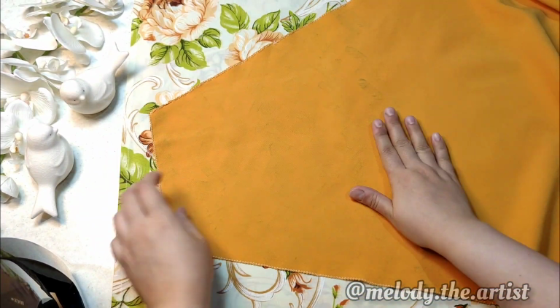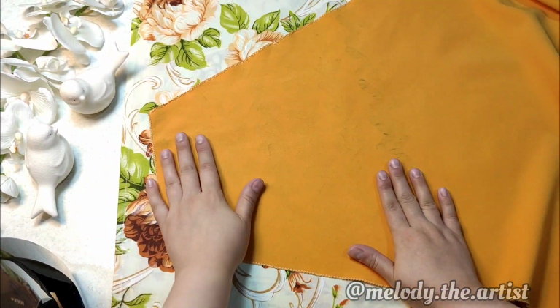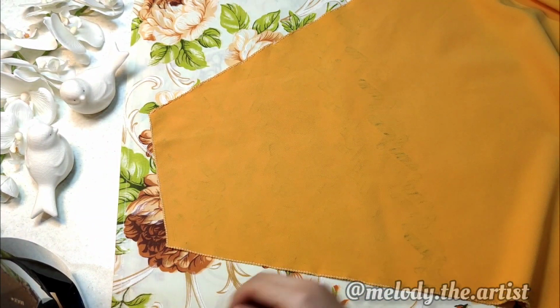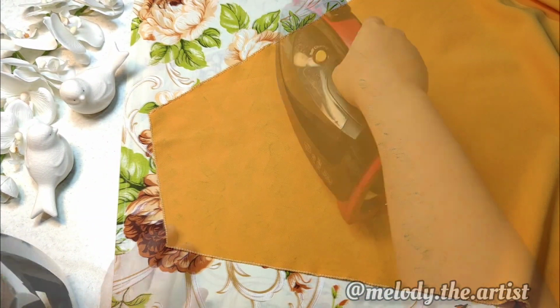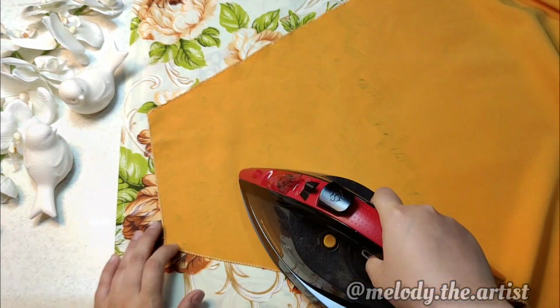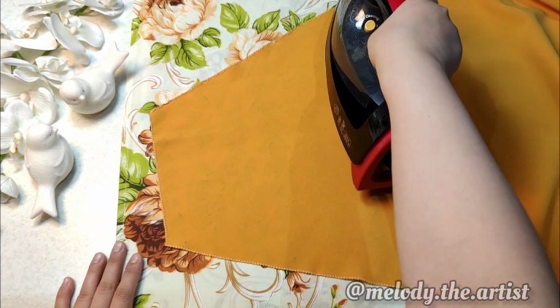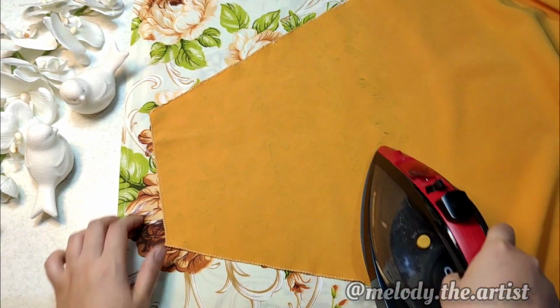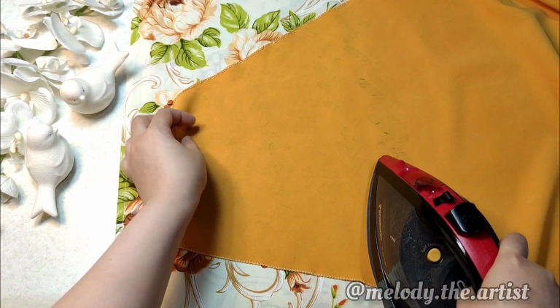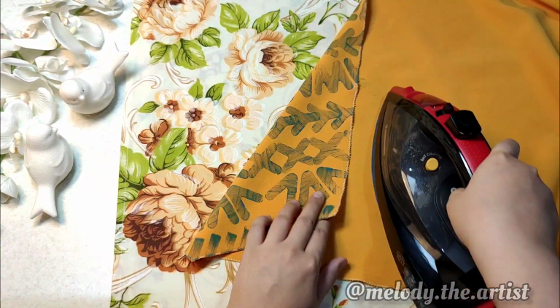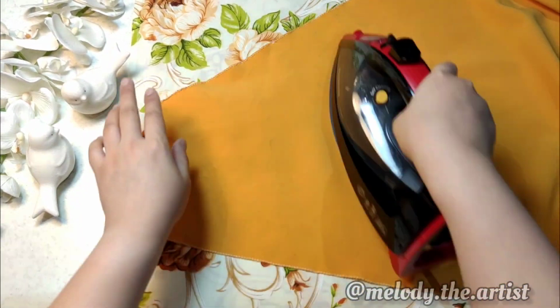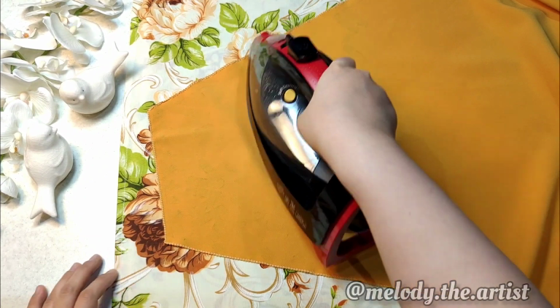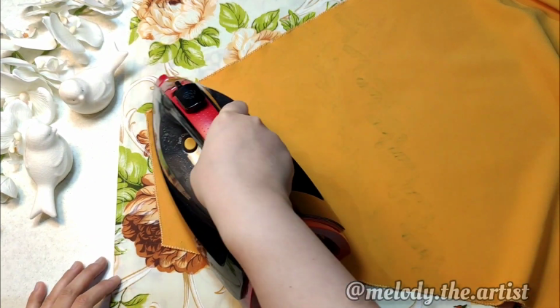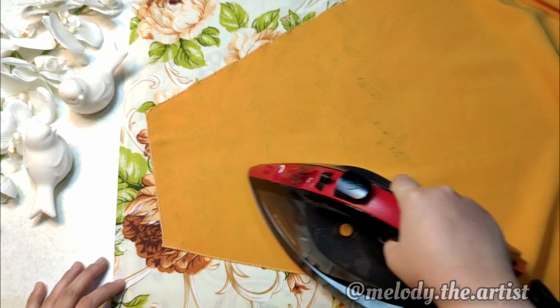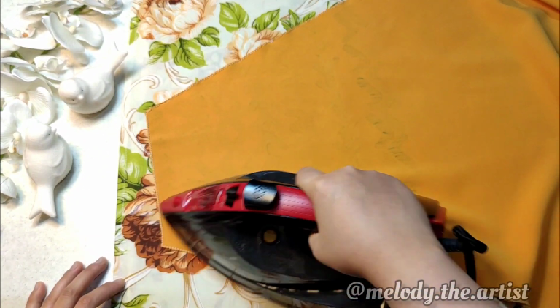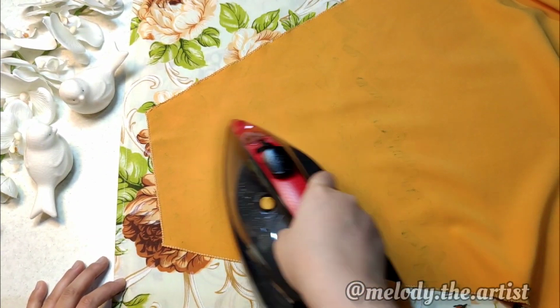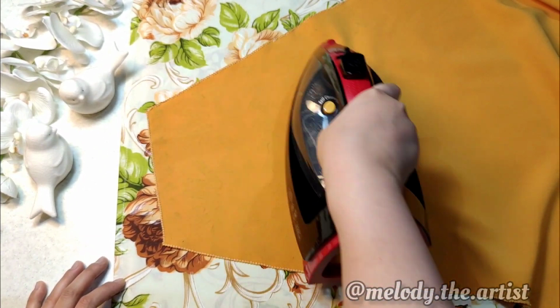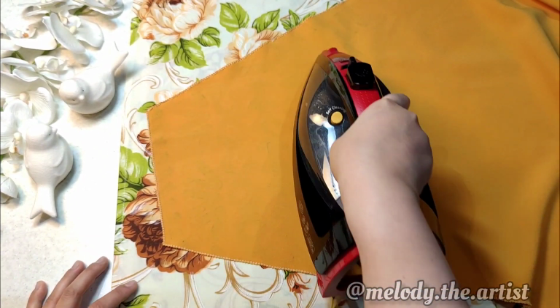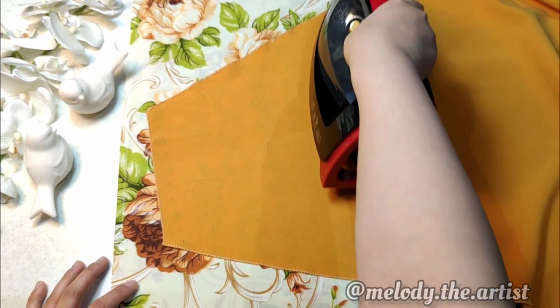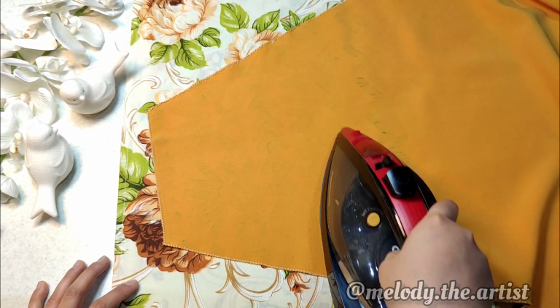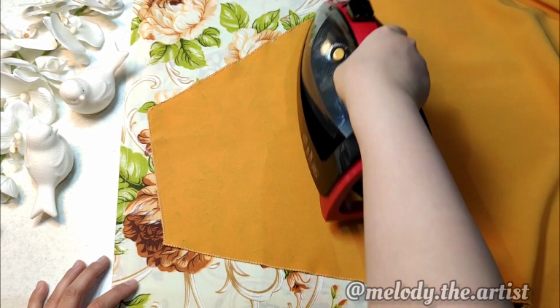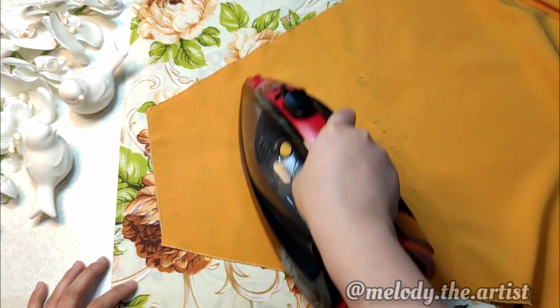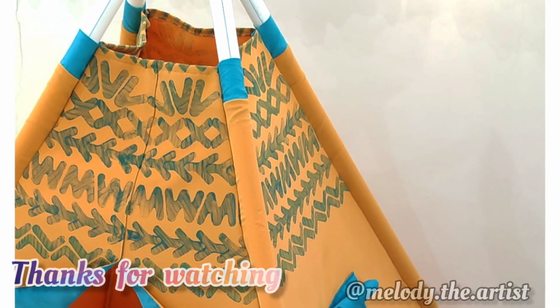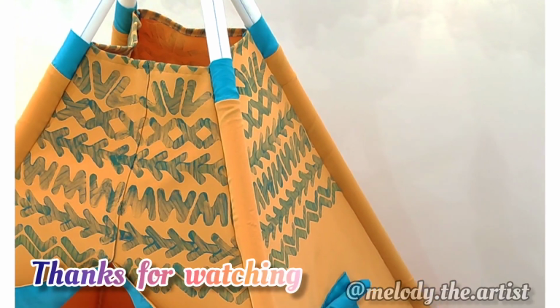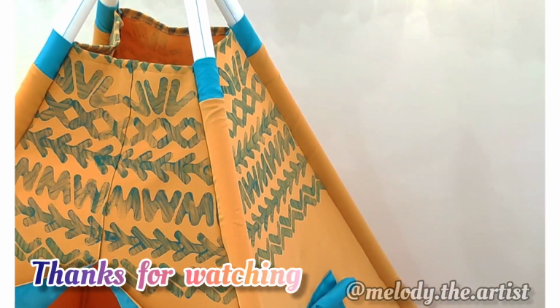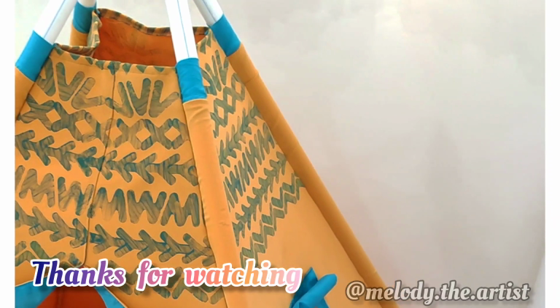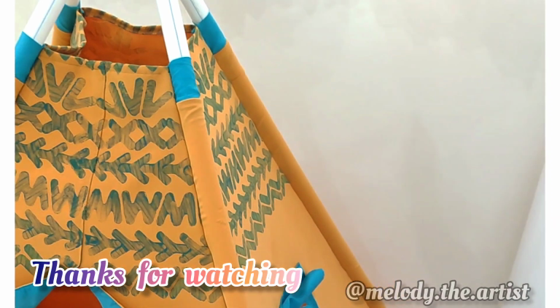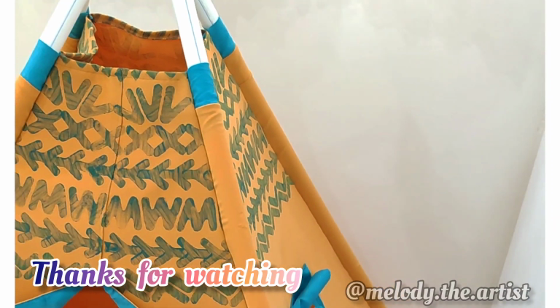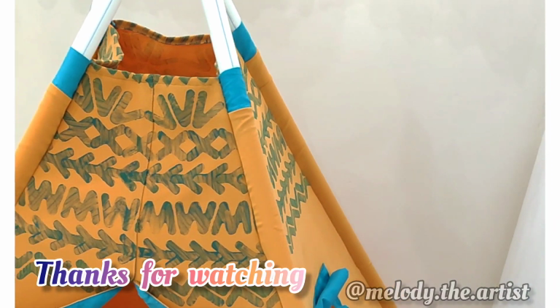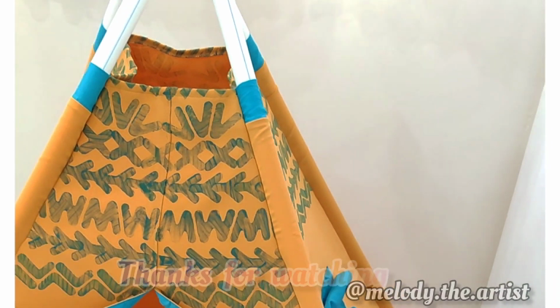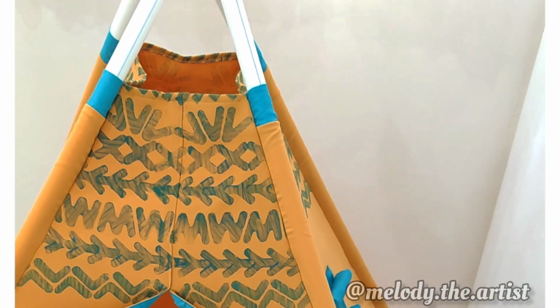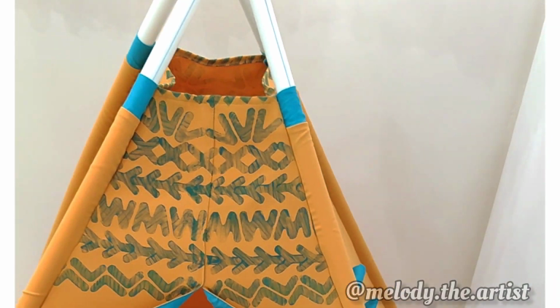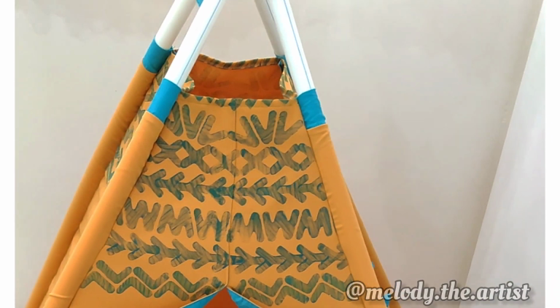After the printed design dries, iron it from the back of the fabric. Thanks for watching — I hope to see you in the next video. Love you, bye!